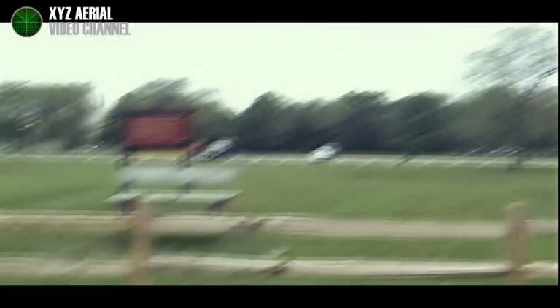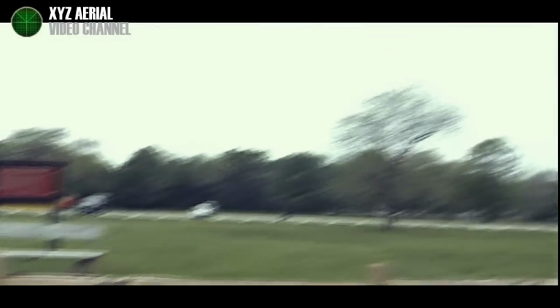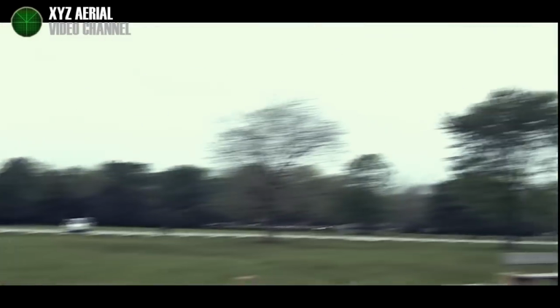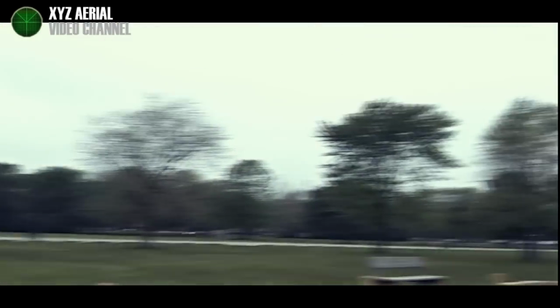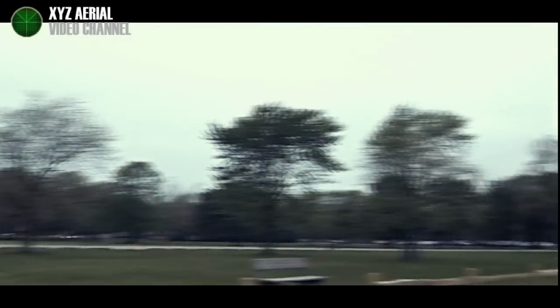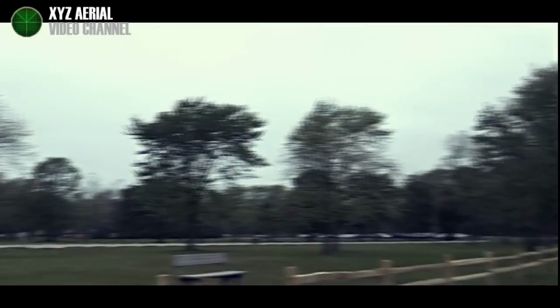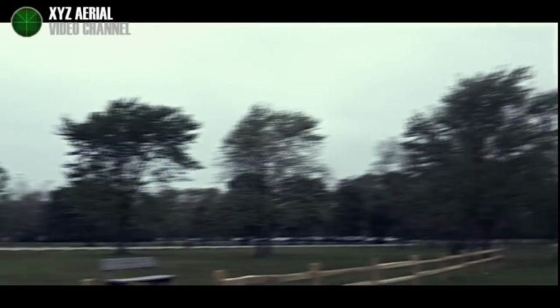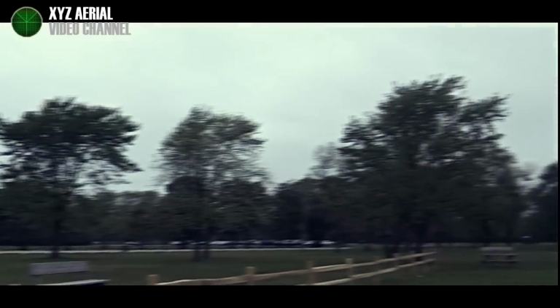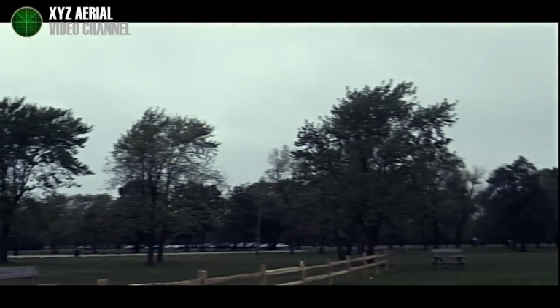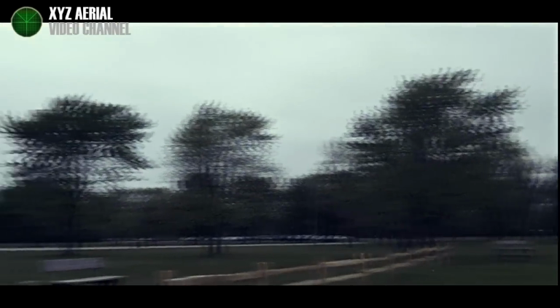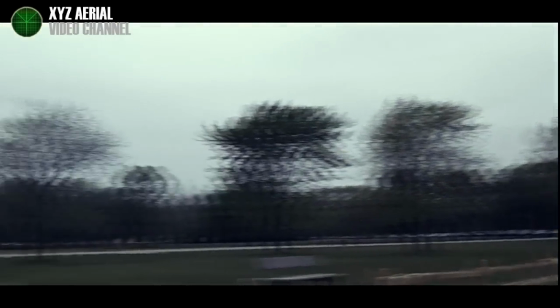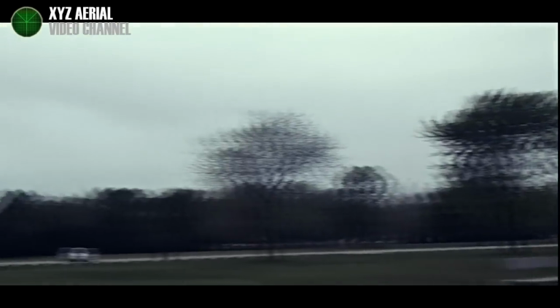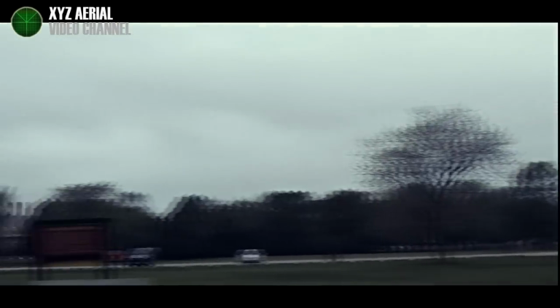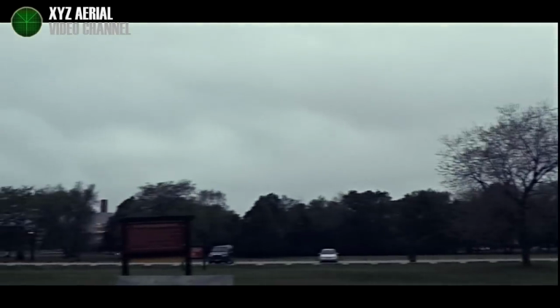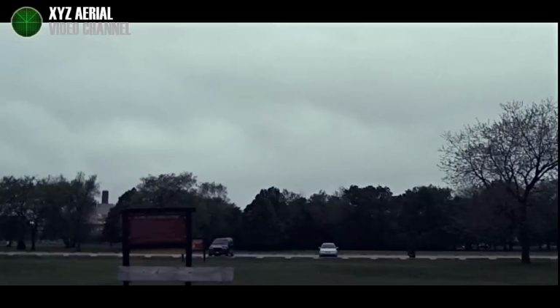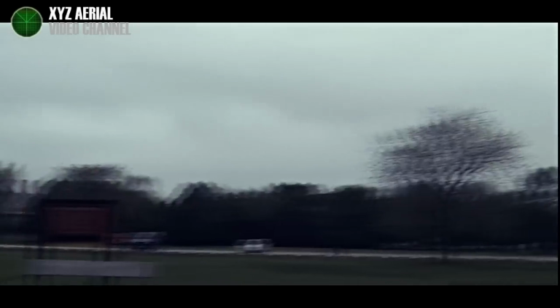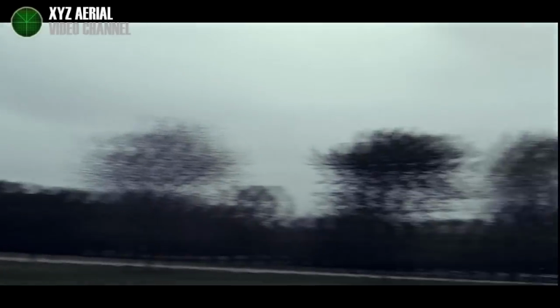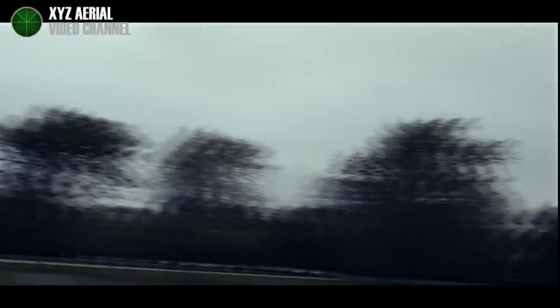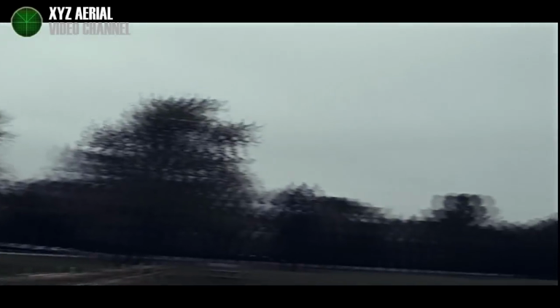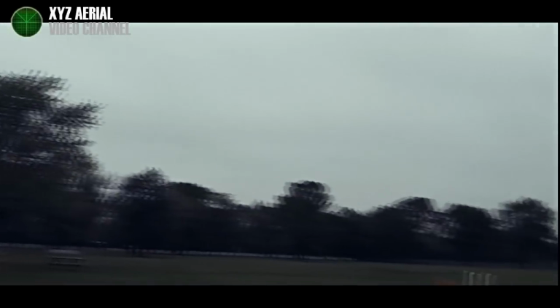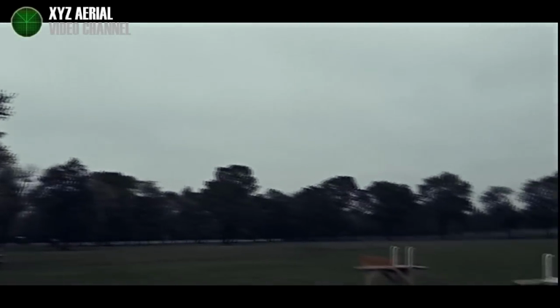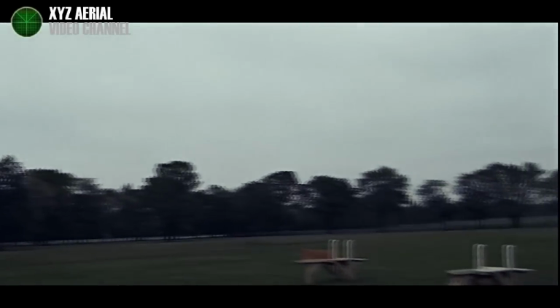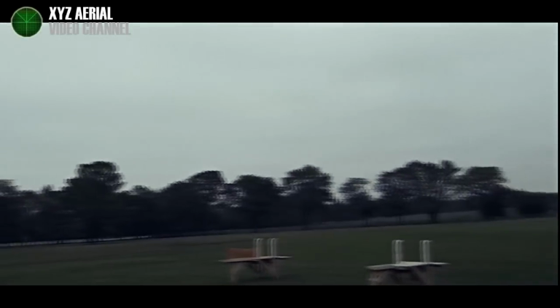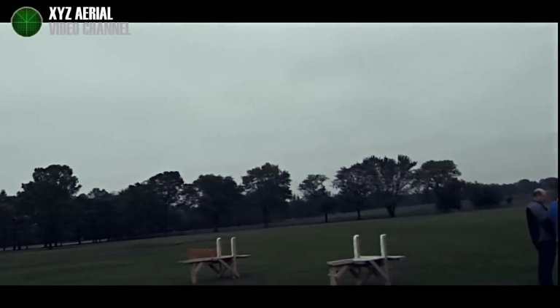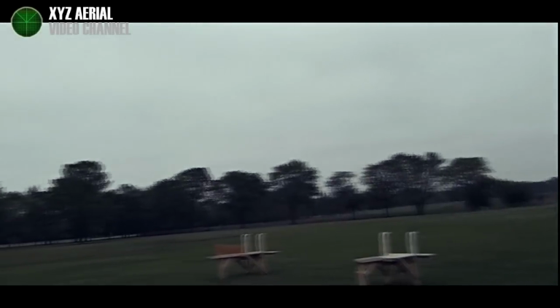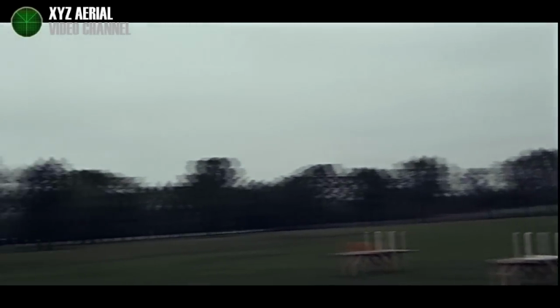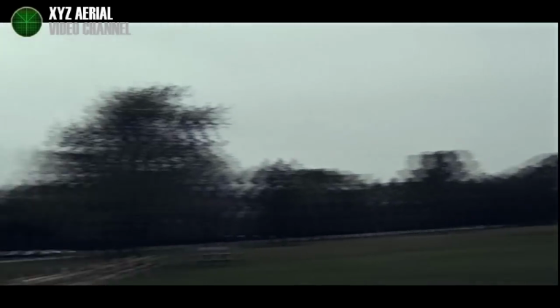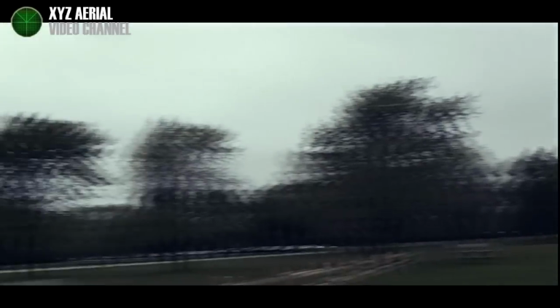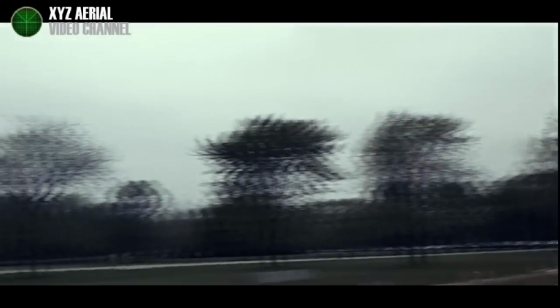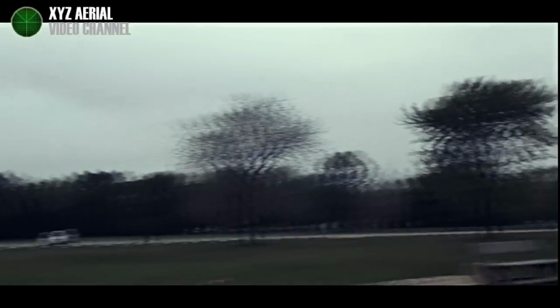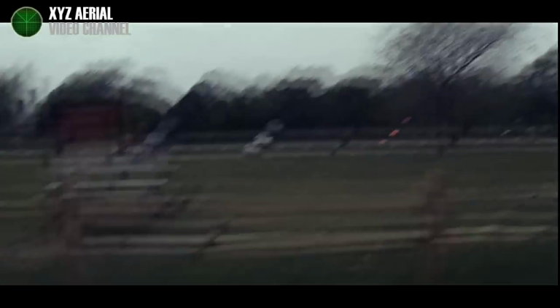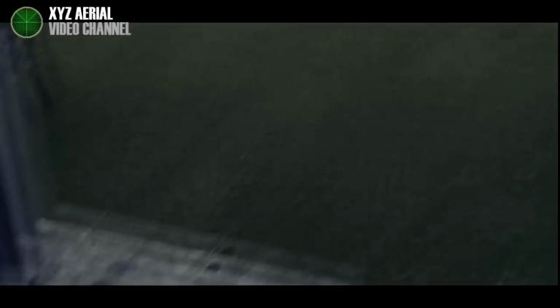As you can see, our park has a lot of trees. So you don't want to go below that line.